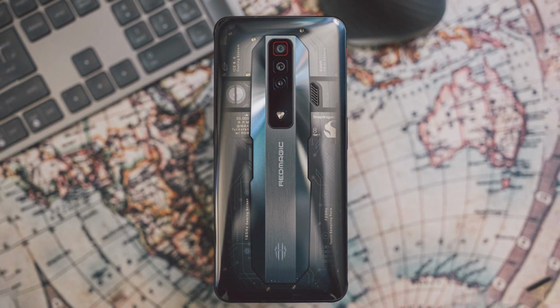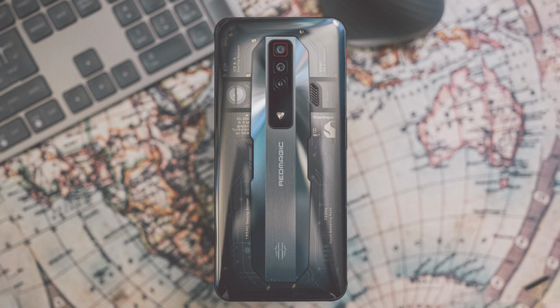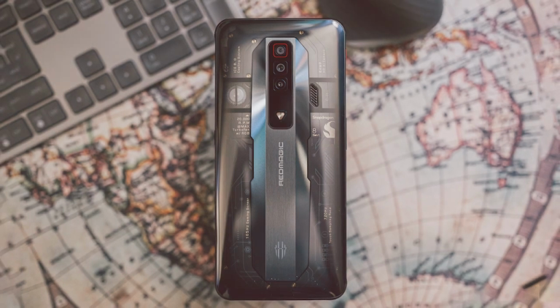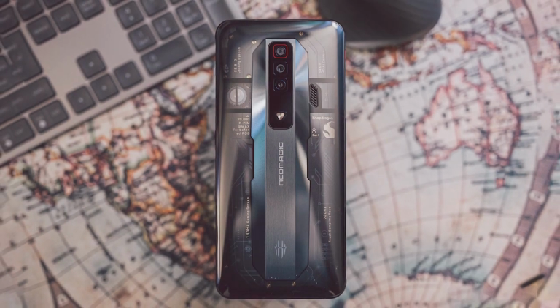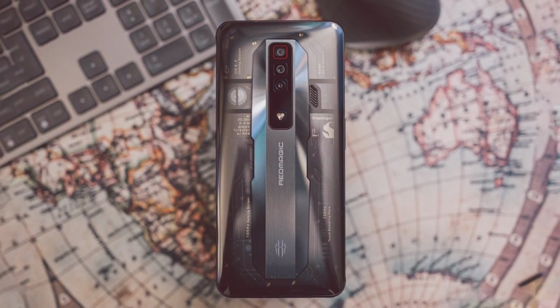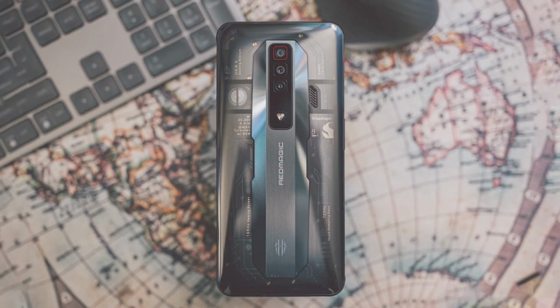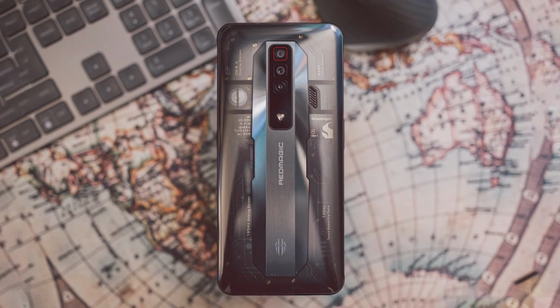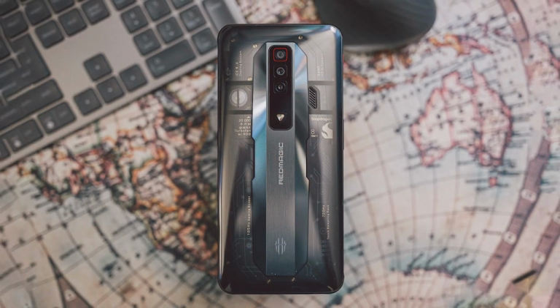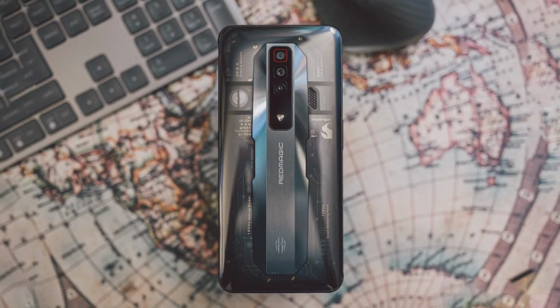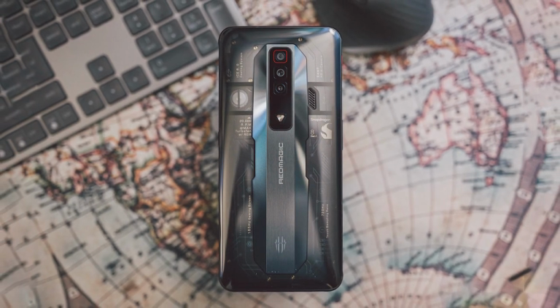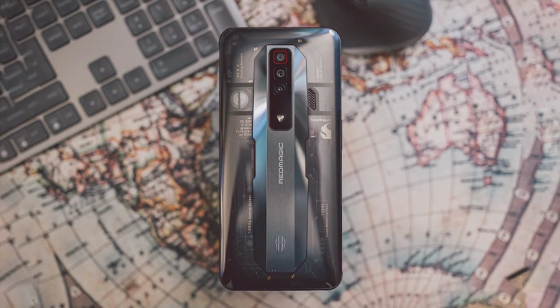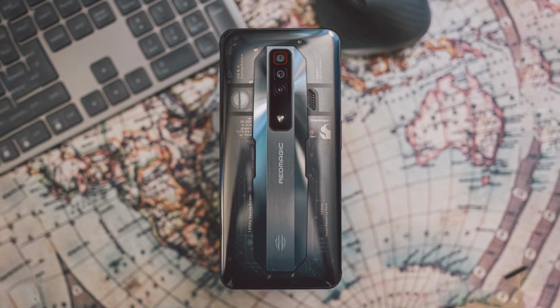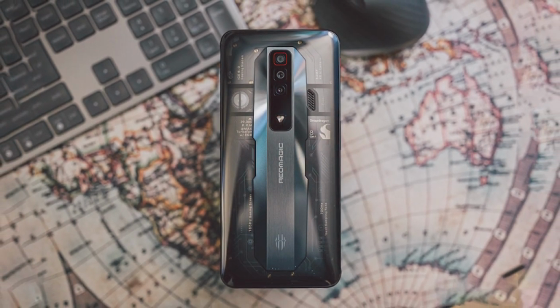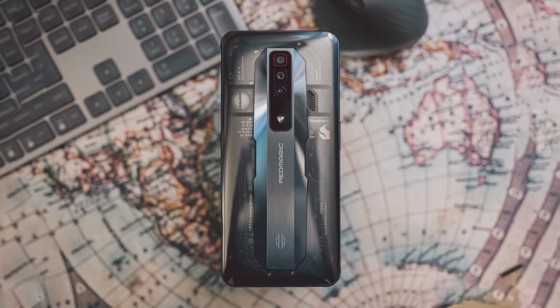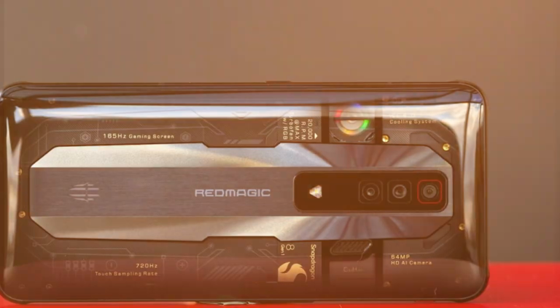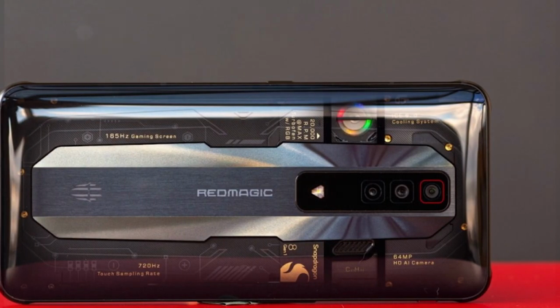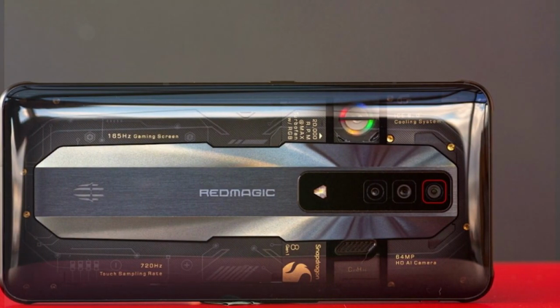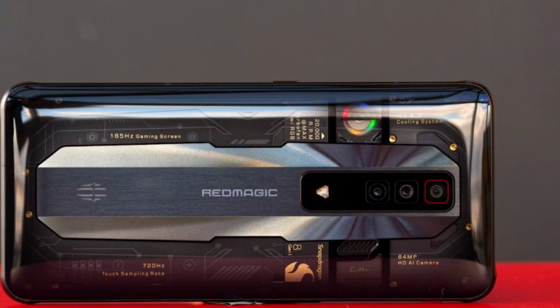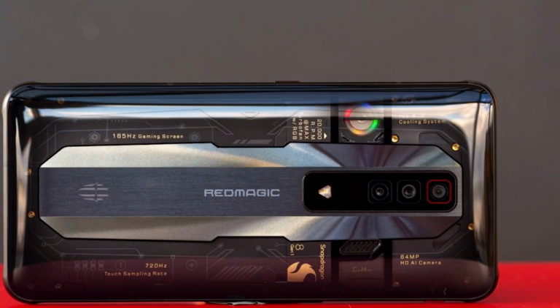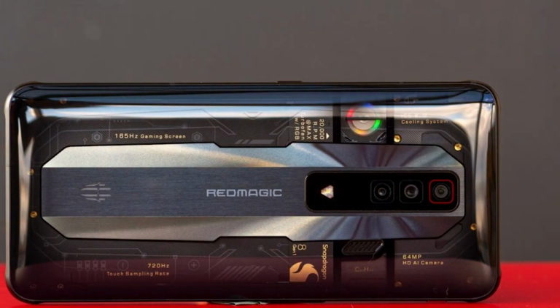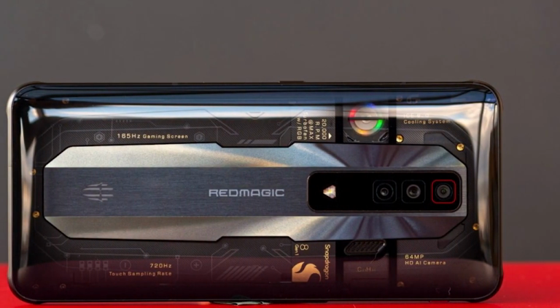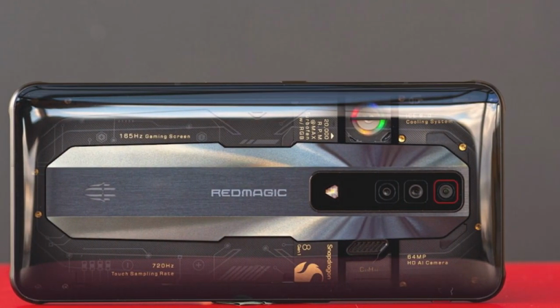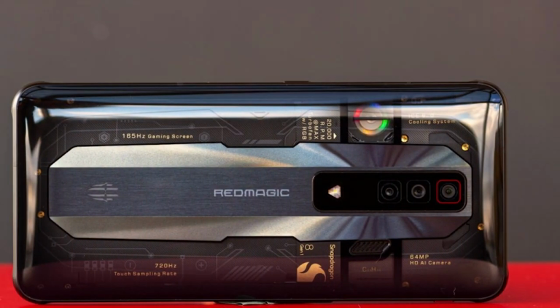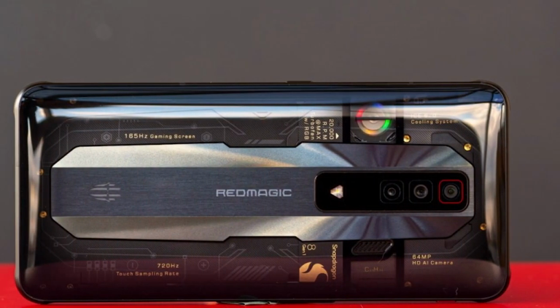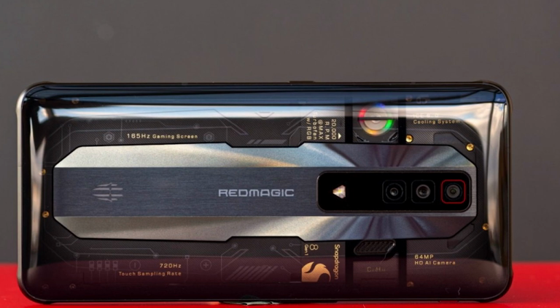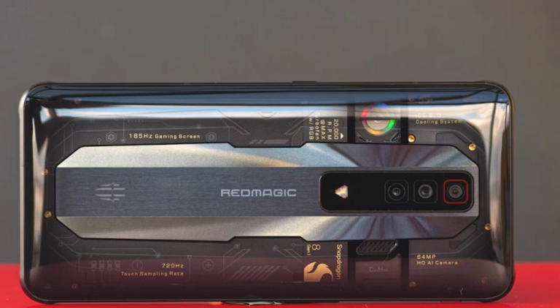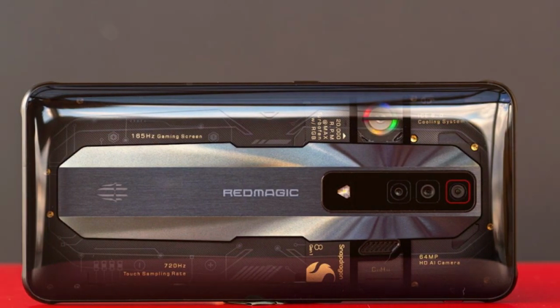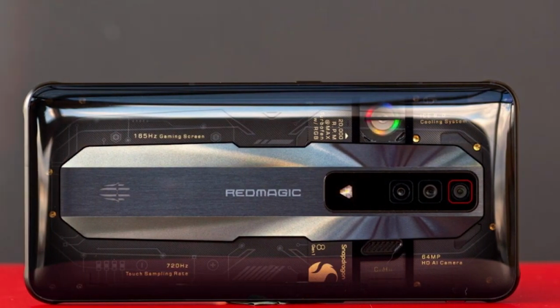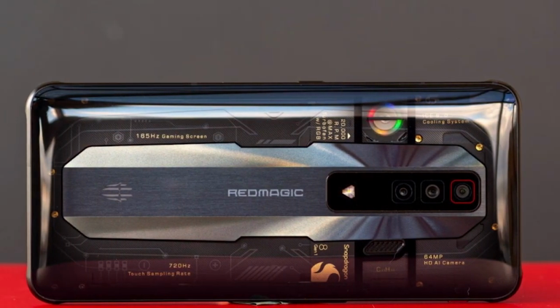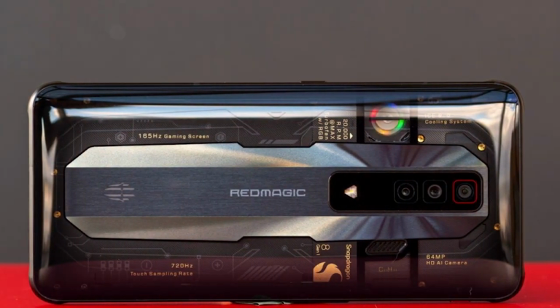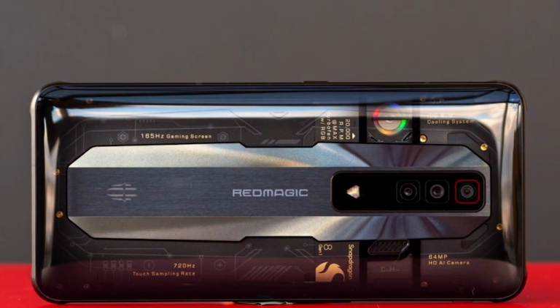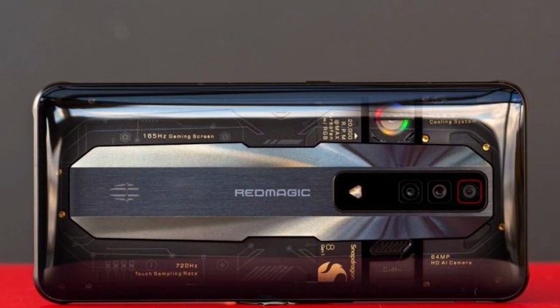Durability is a key factor for gamers on the move, and the RedMagic 7 delivers. It's built to withstand the demands of gaming and offers a comfortable grip for extended play sessions. When it comes to features and specifications, this smartphone is a true beast, making it an excellent choice for serious gamers.